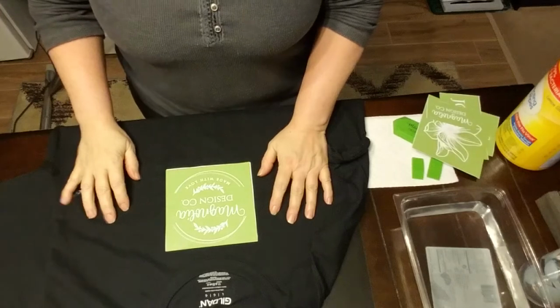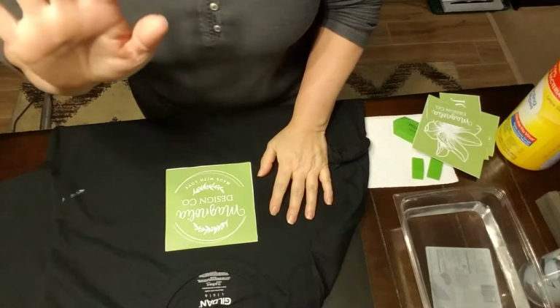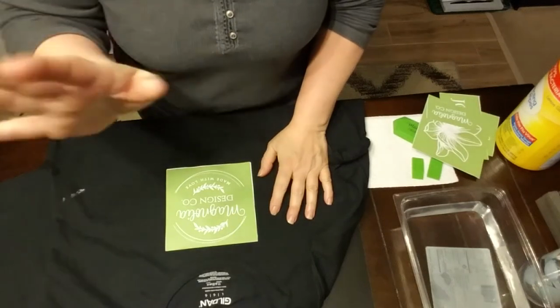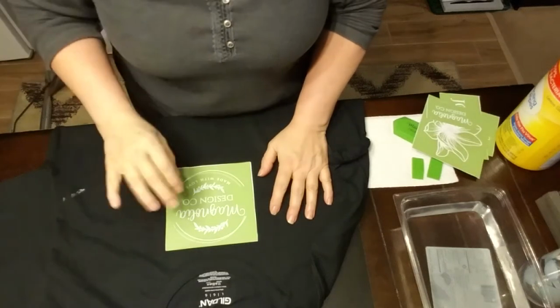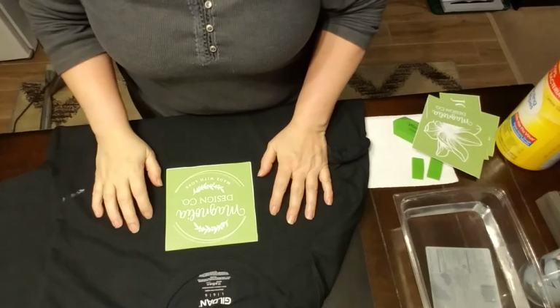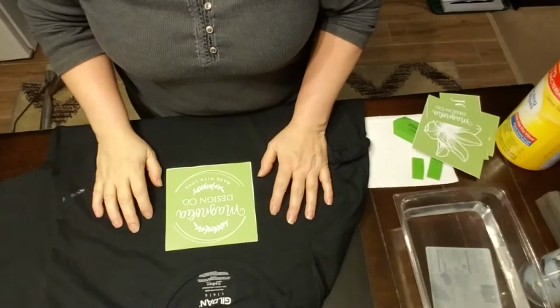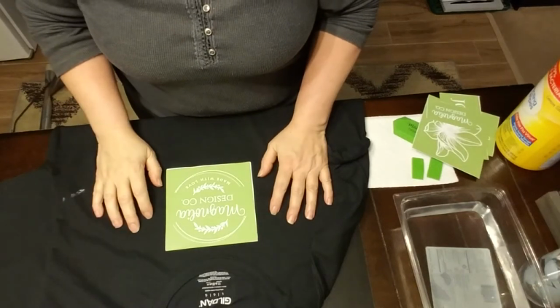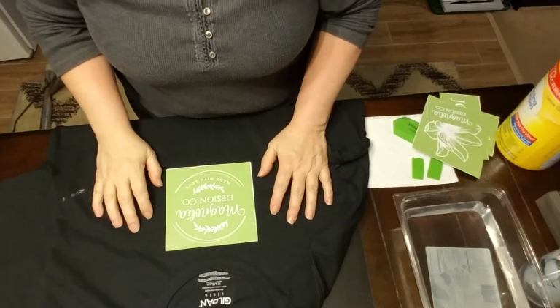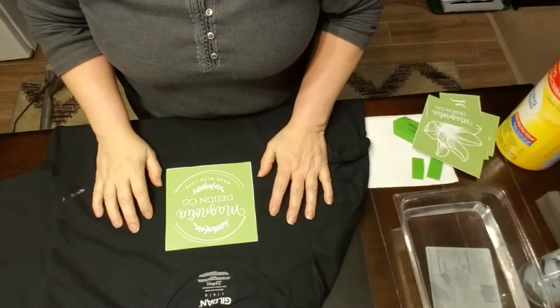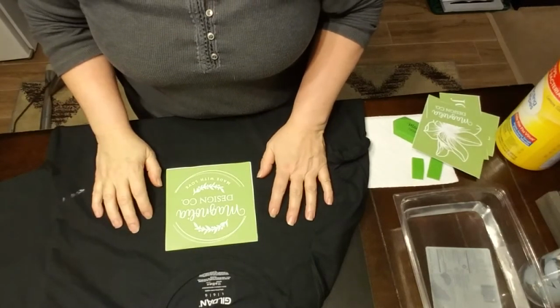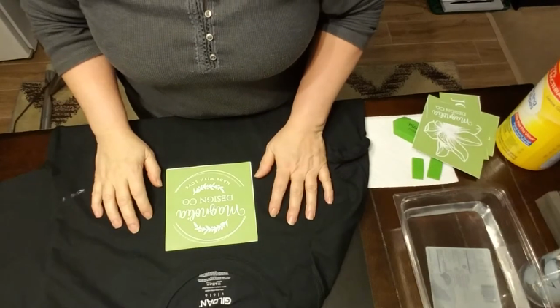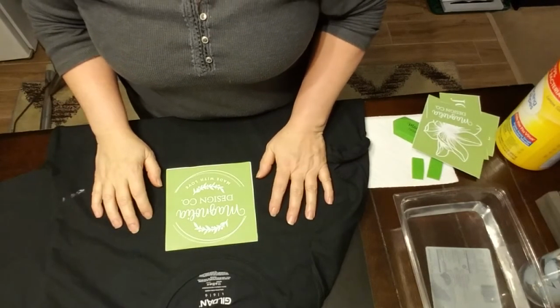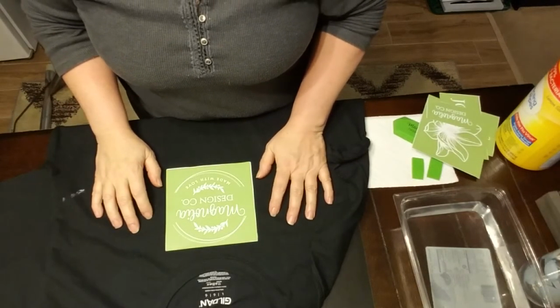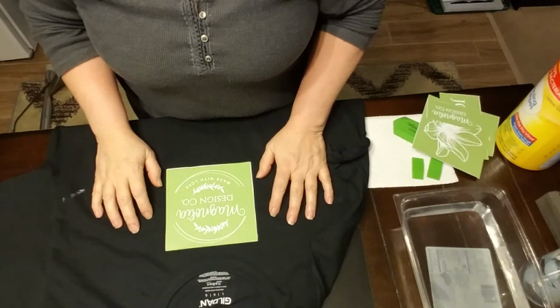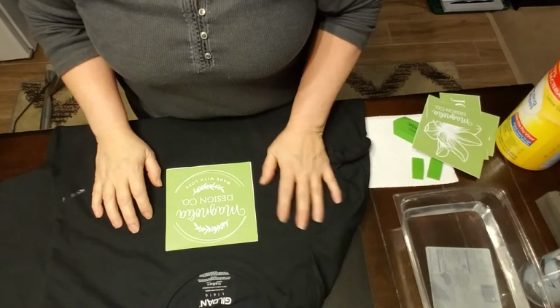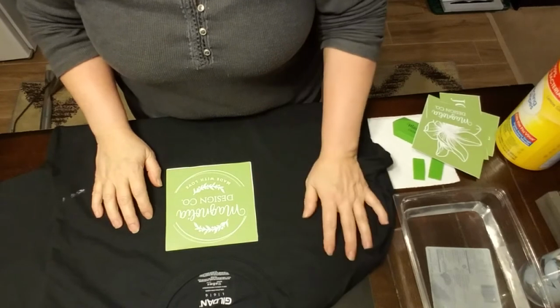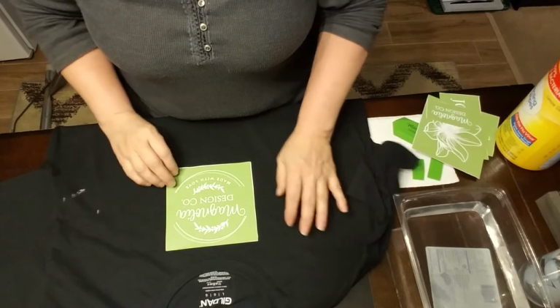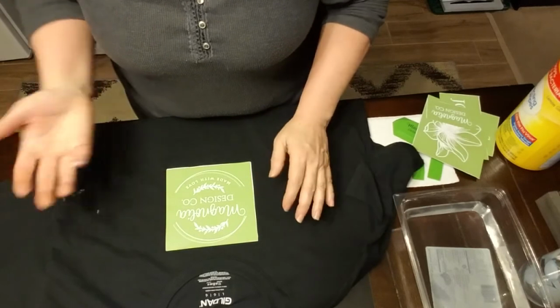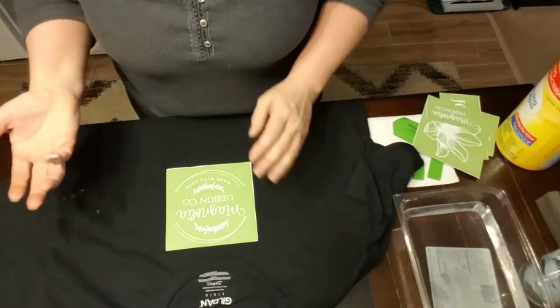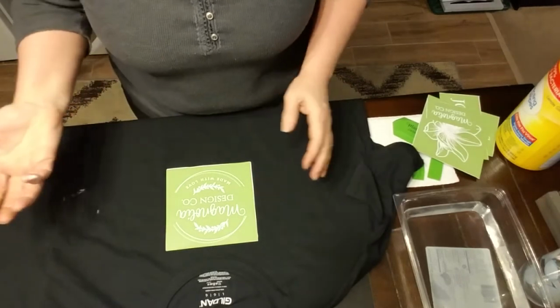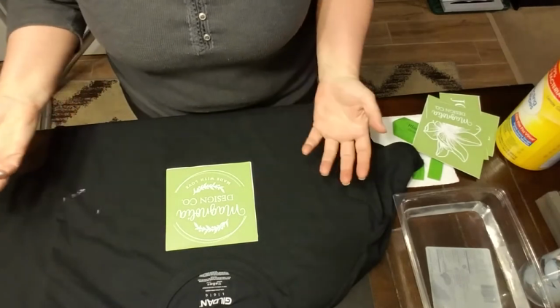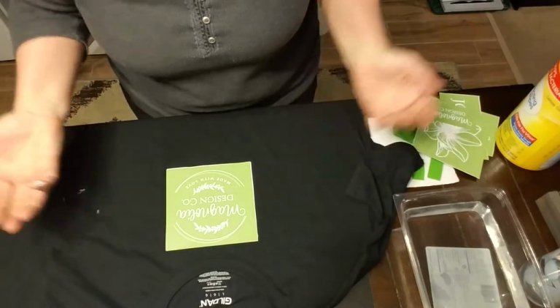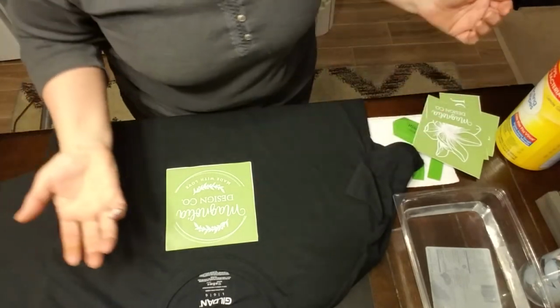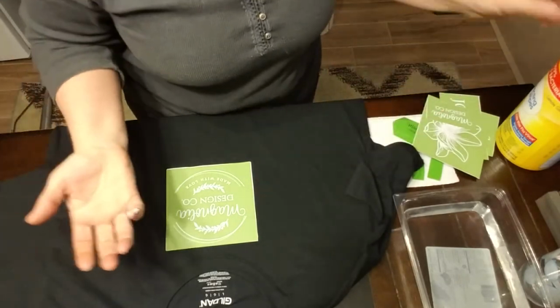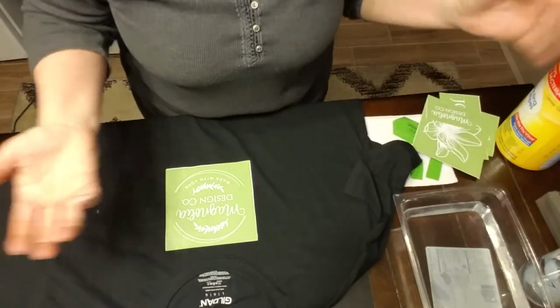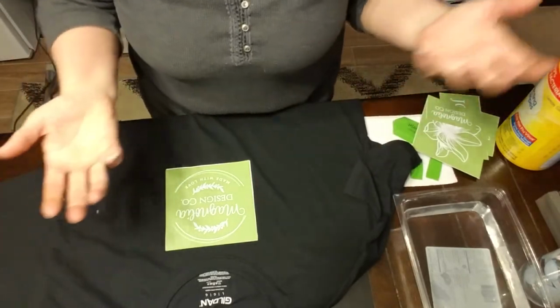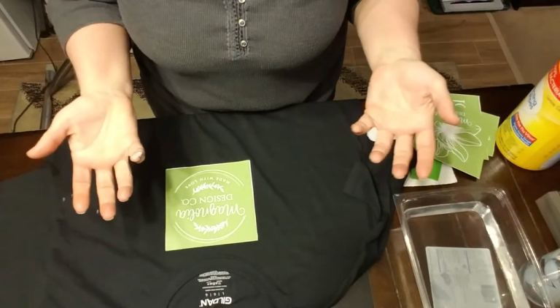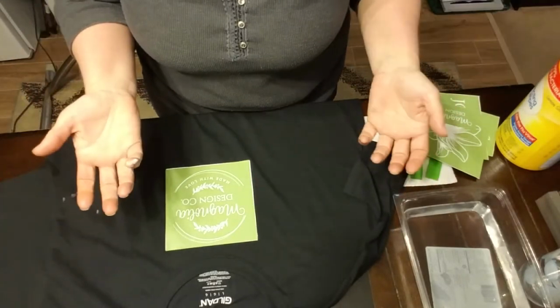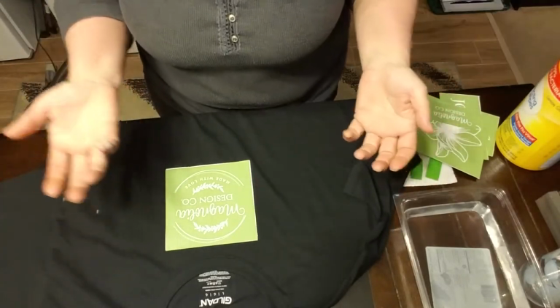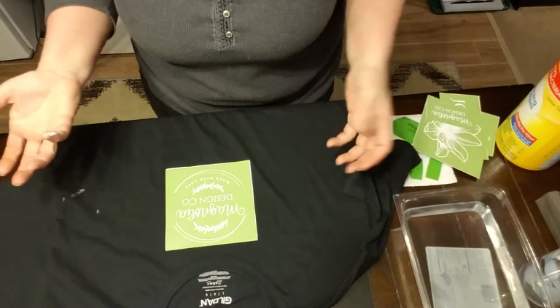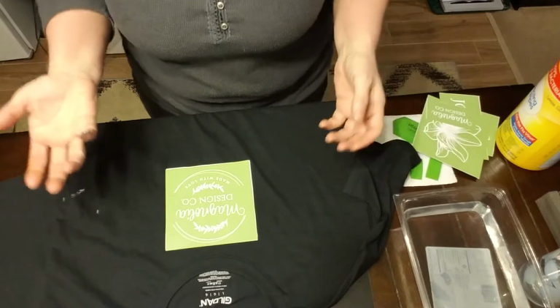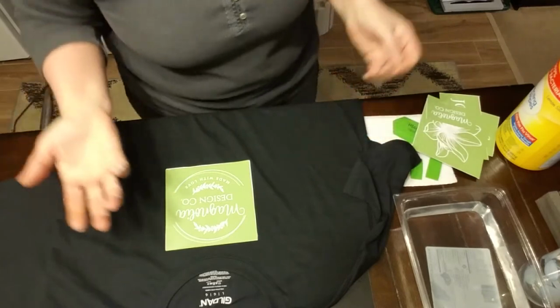Hi everybody, it's Audra, independent creator with Magnolia Design Company. And tonight, before I even get started, I've already made a mess.